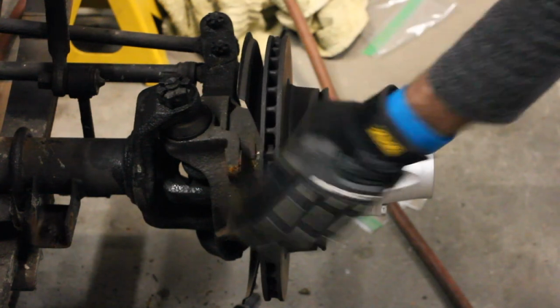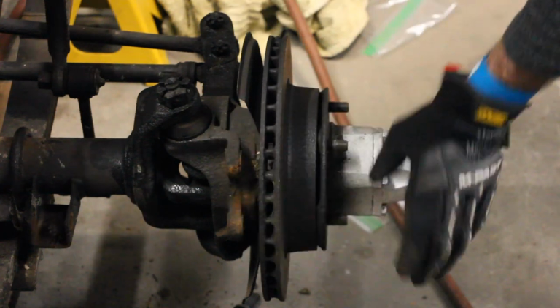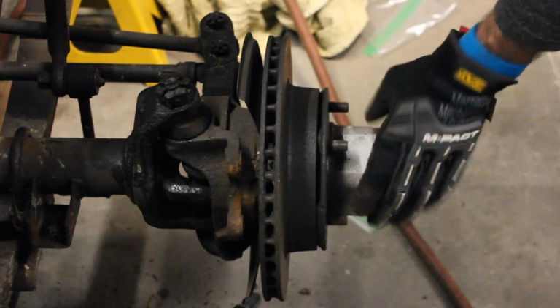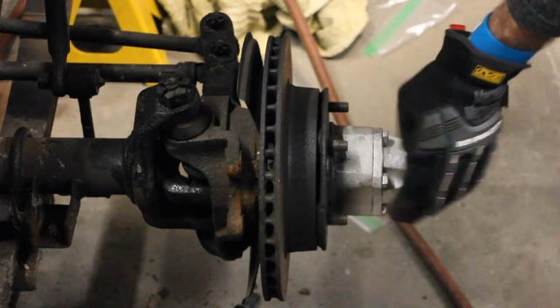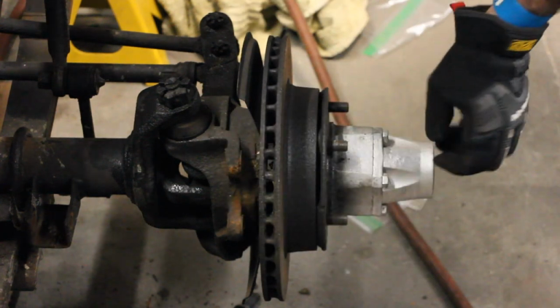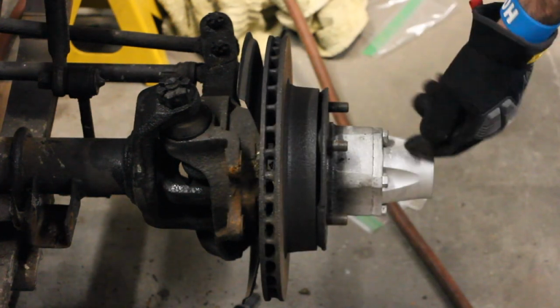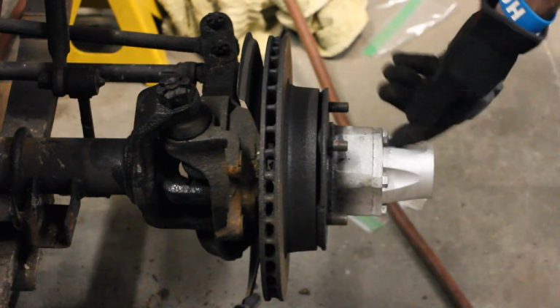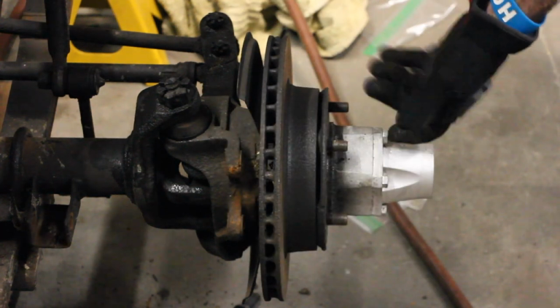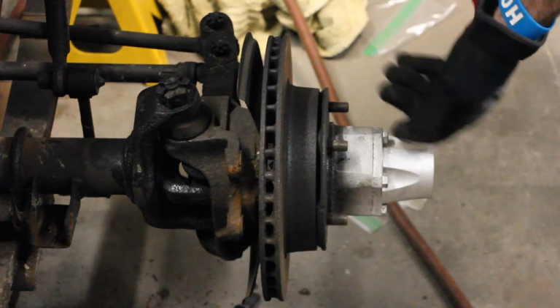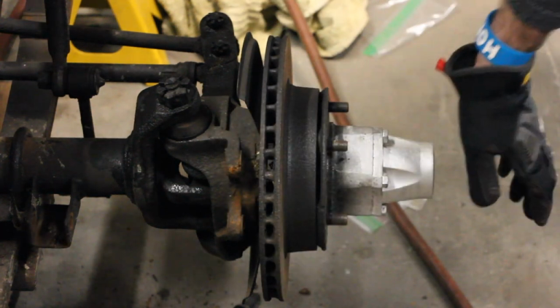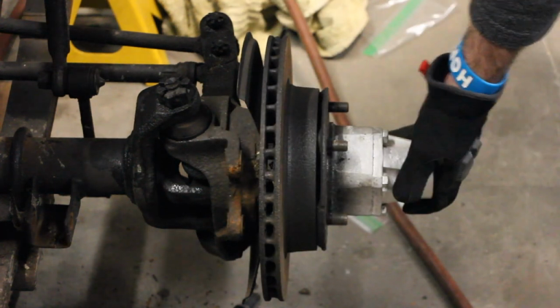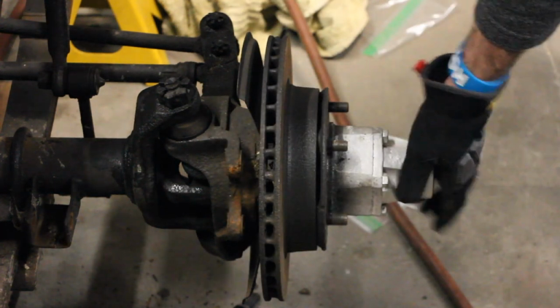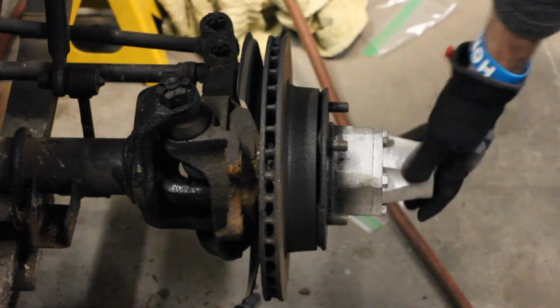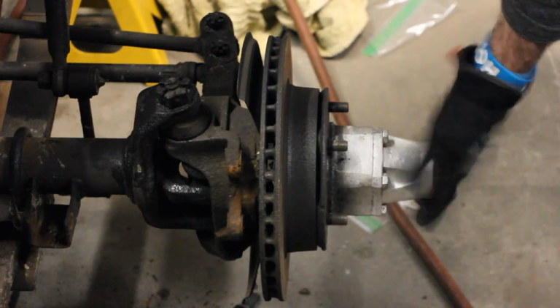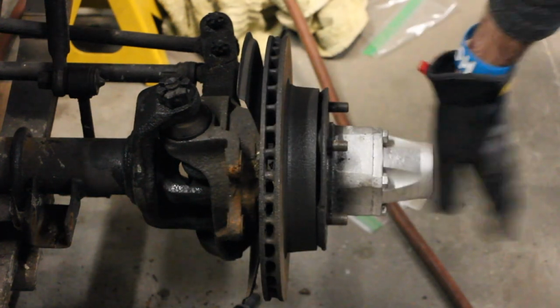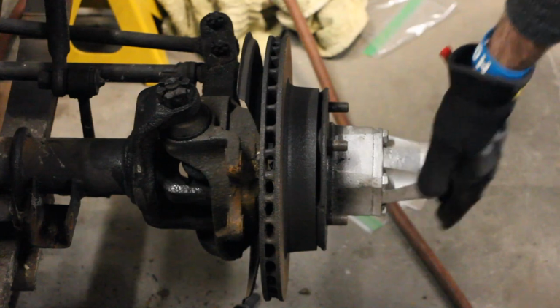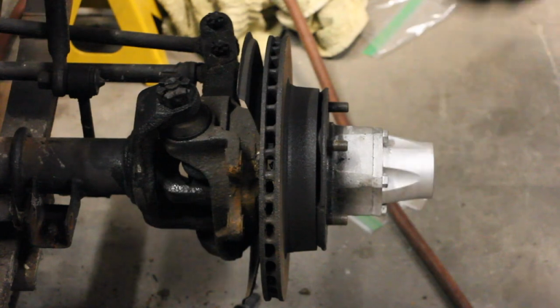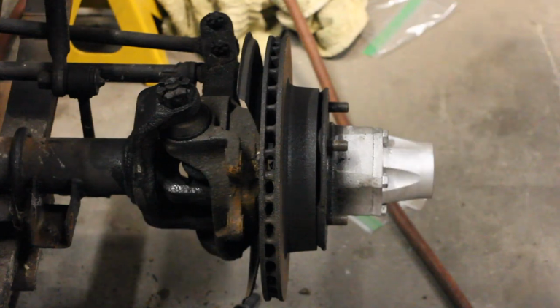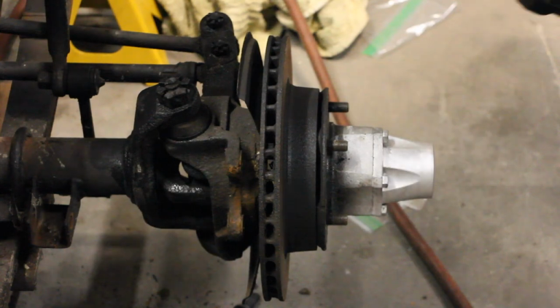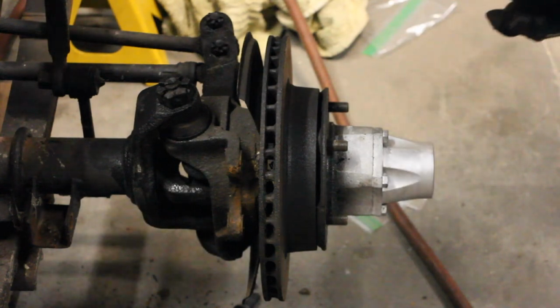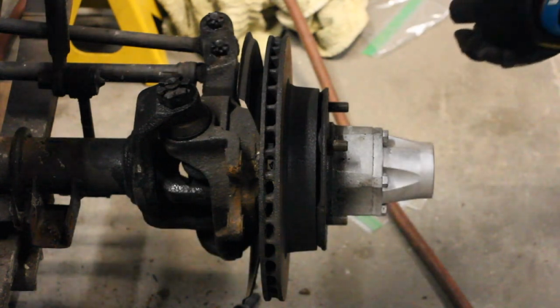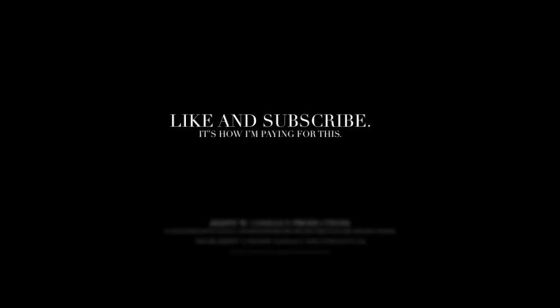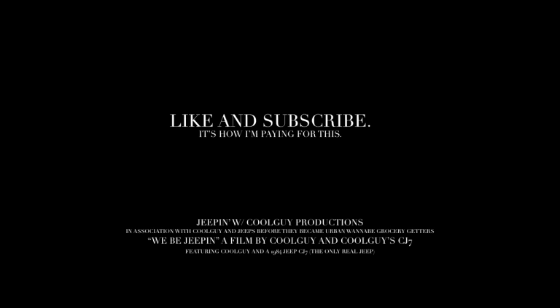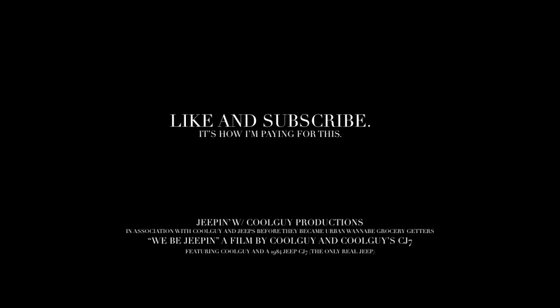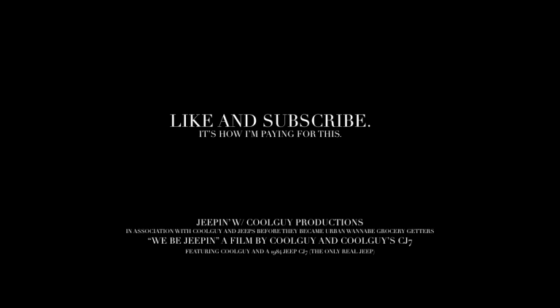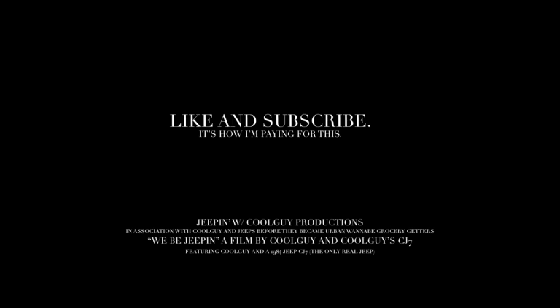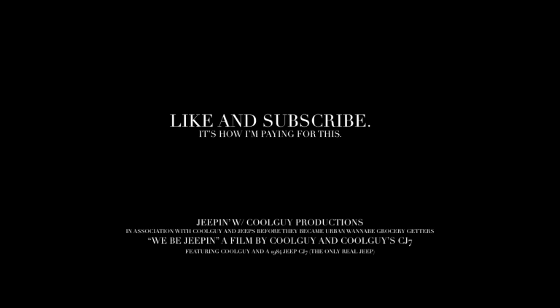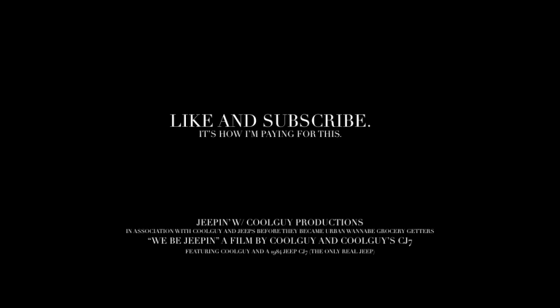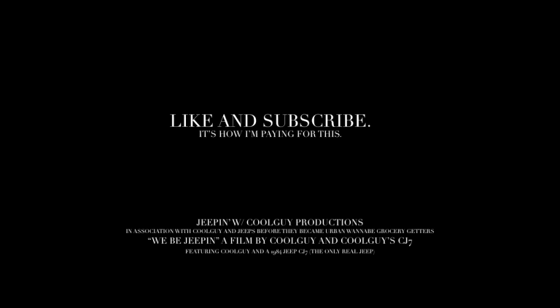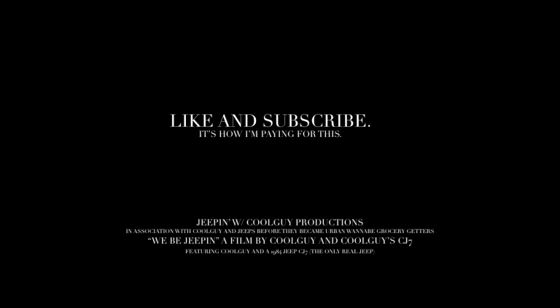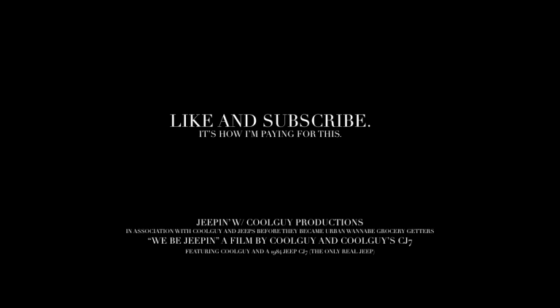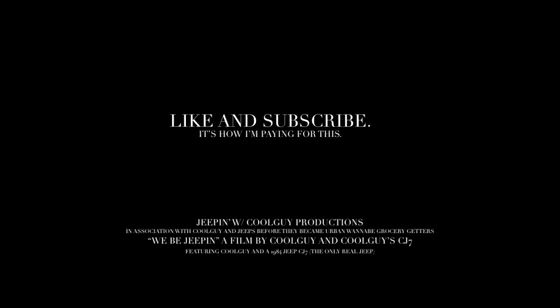So I think the next step is to actually take off the front part of the locking hub.